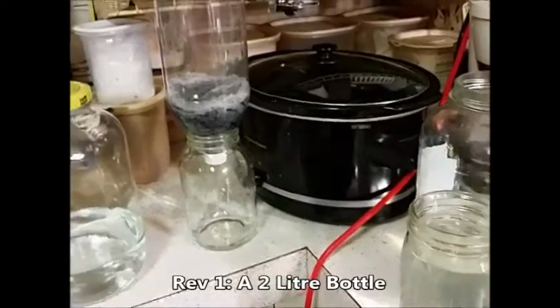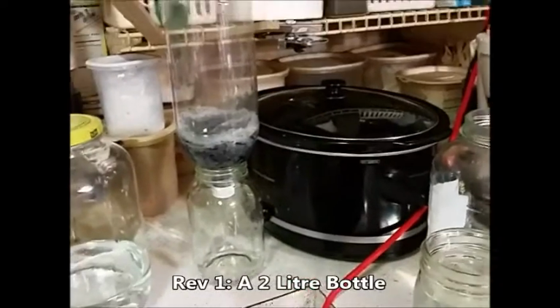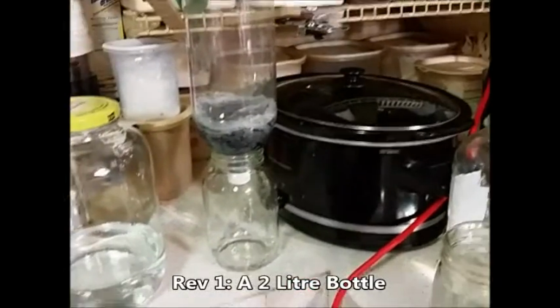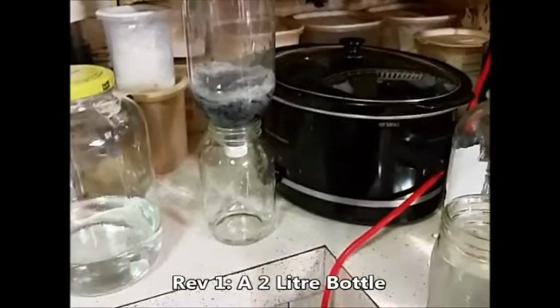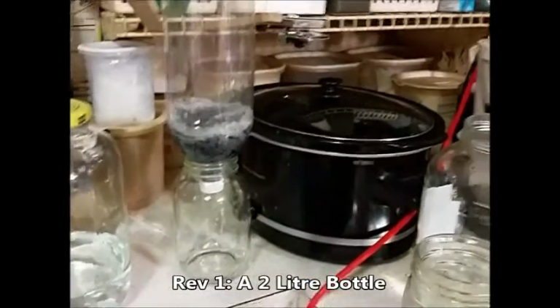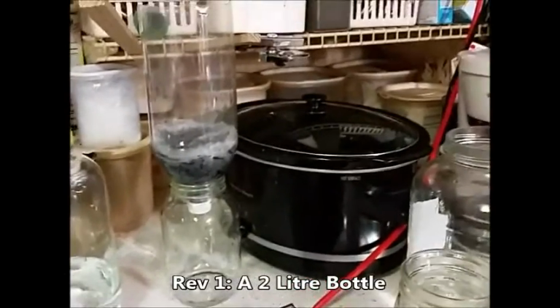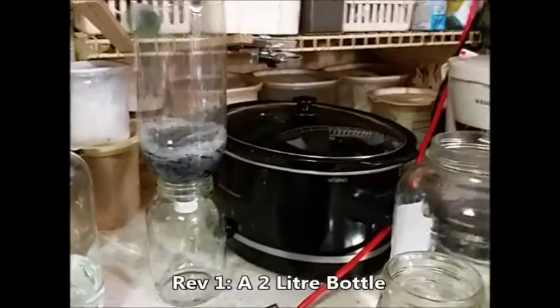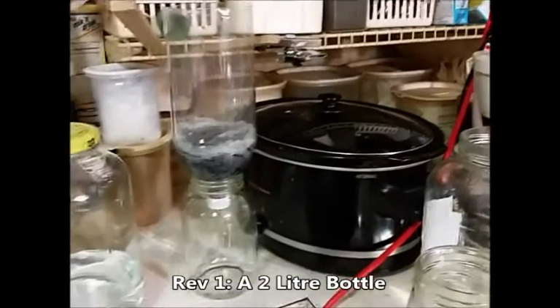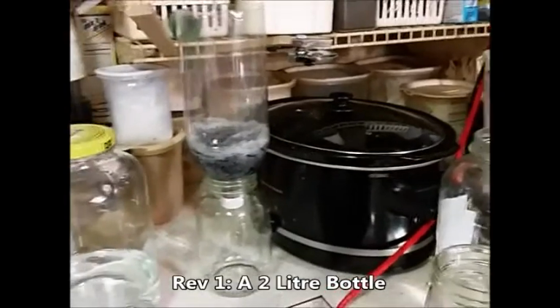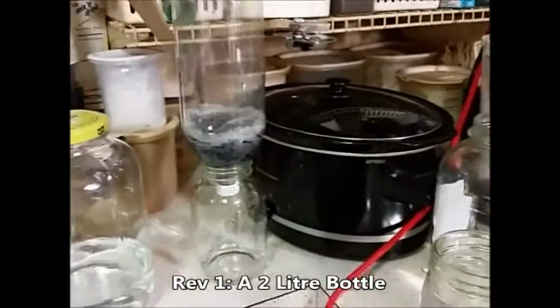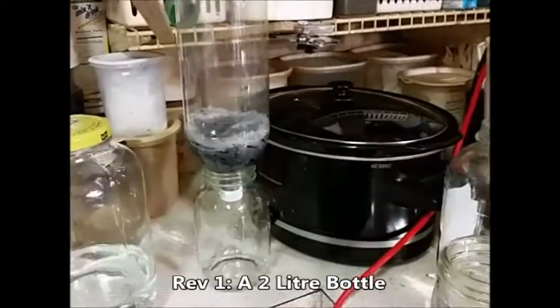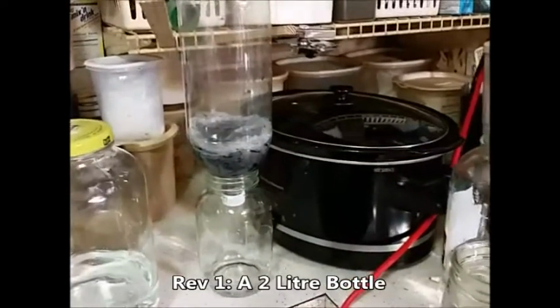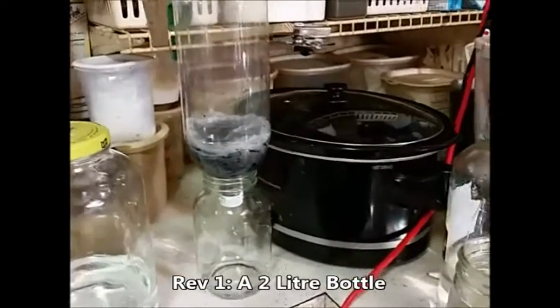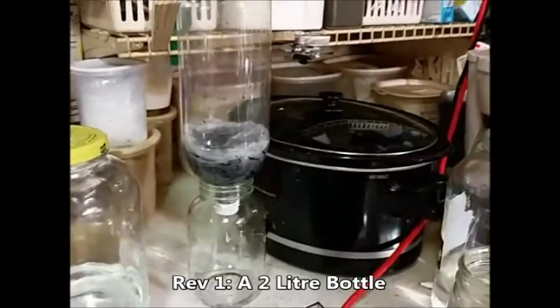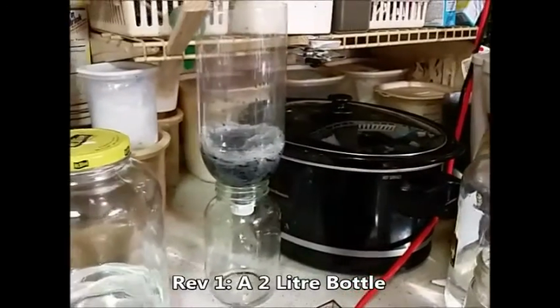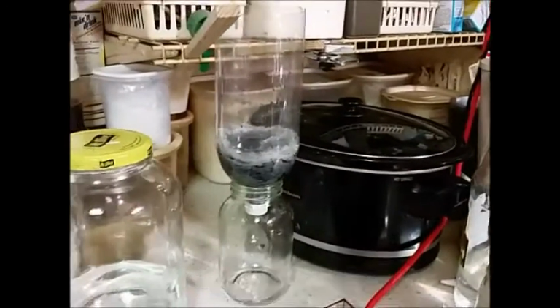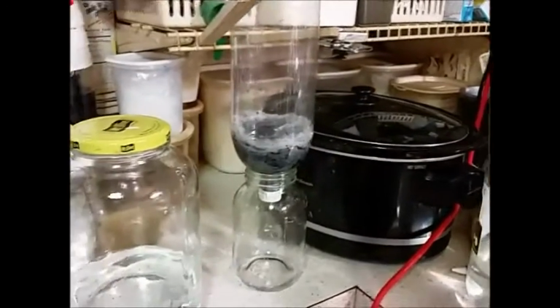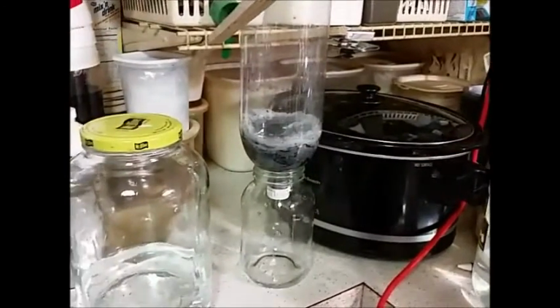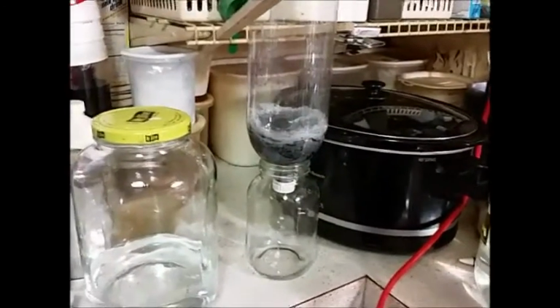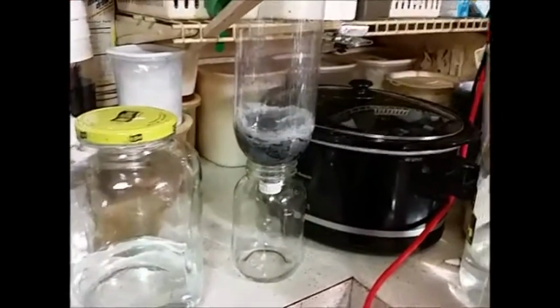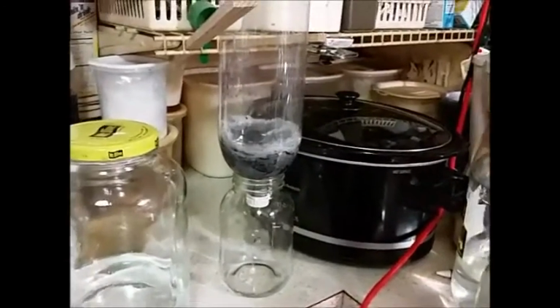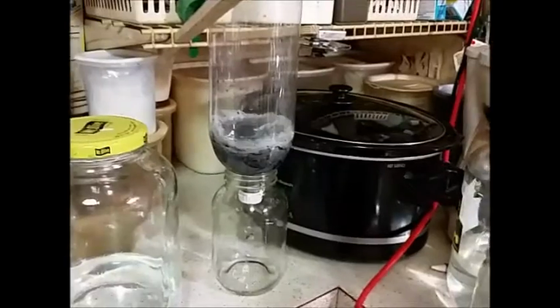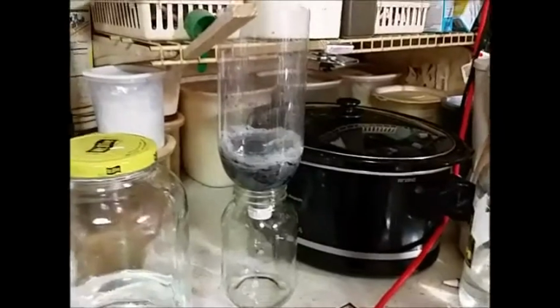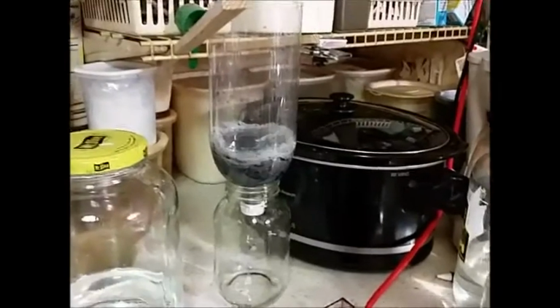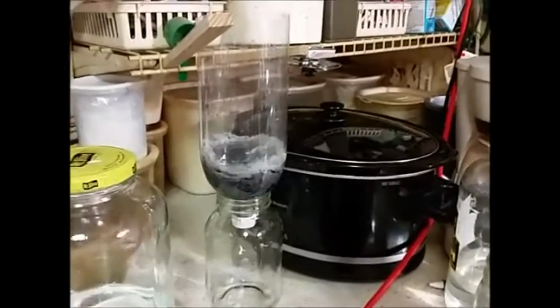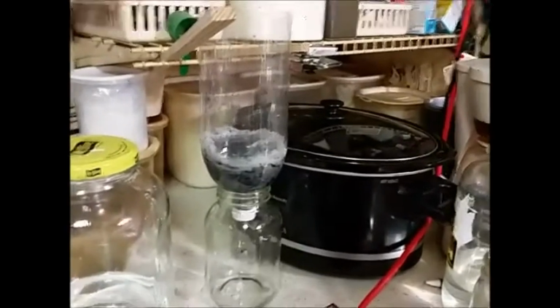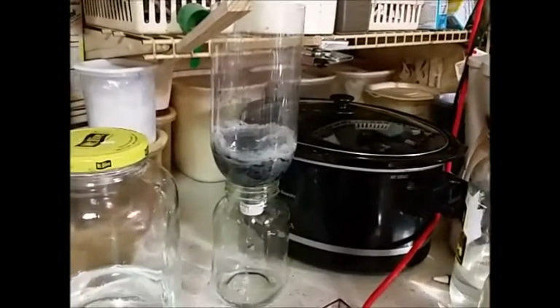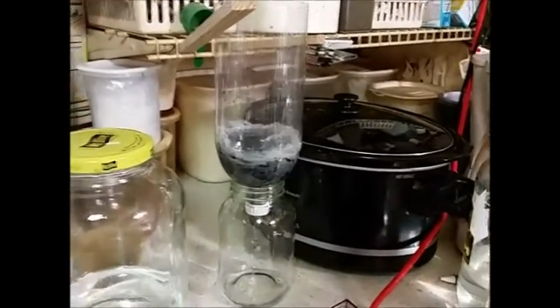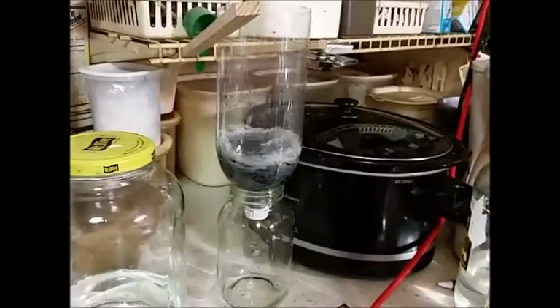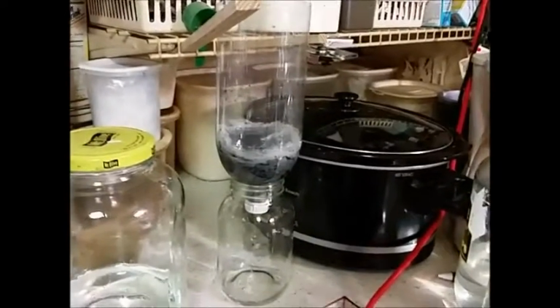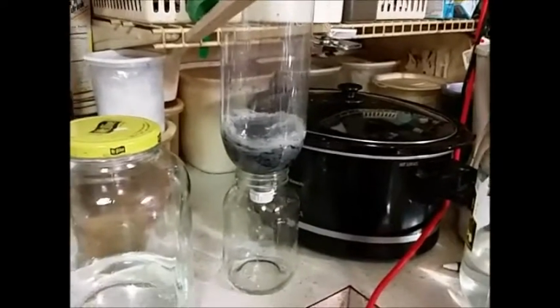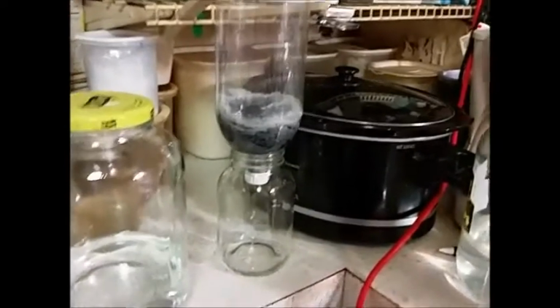Just a quick video for you guys that want to make a real cheap, quick down and dirty filter — water filter, spirits filter, whatever.